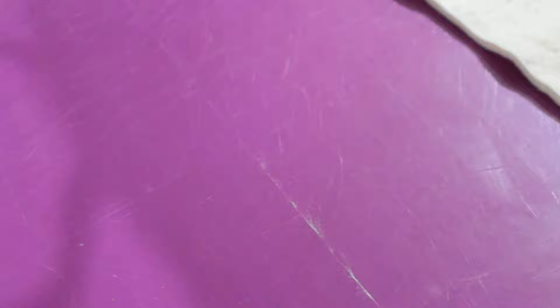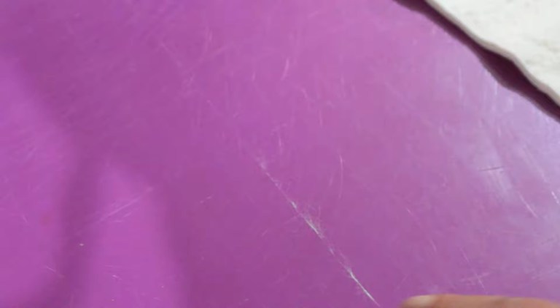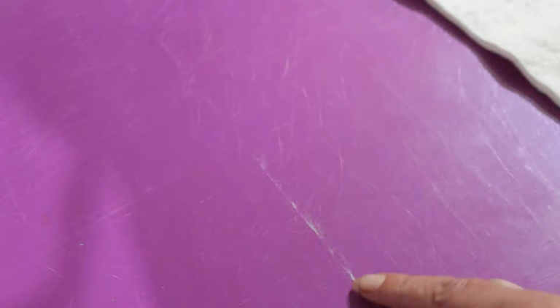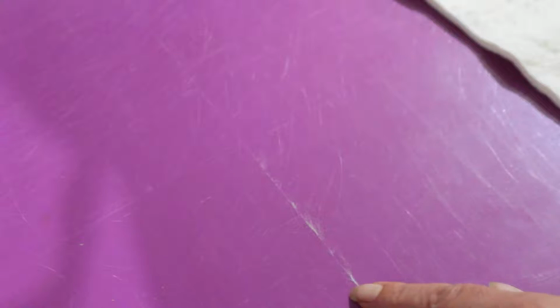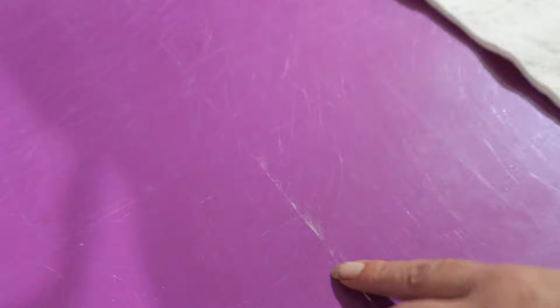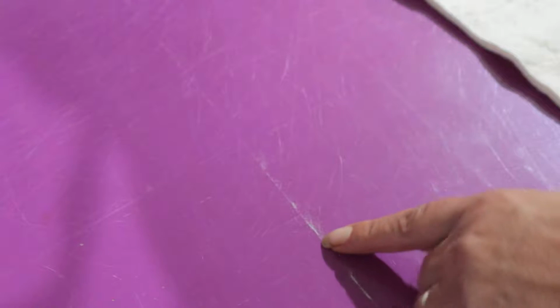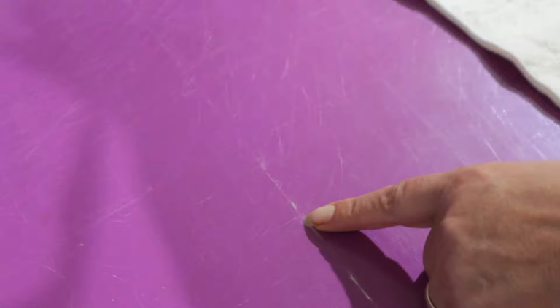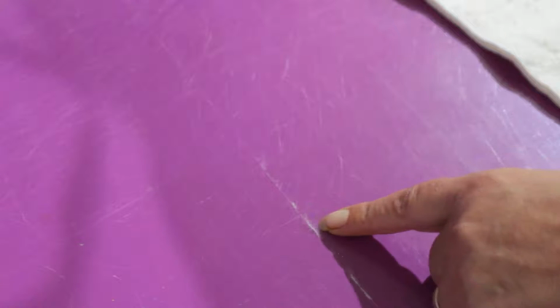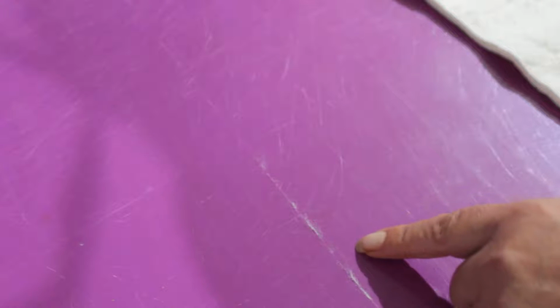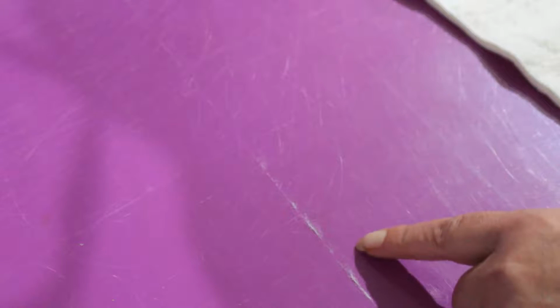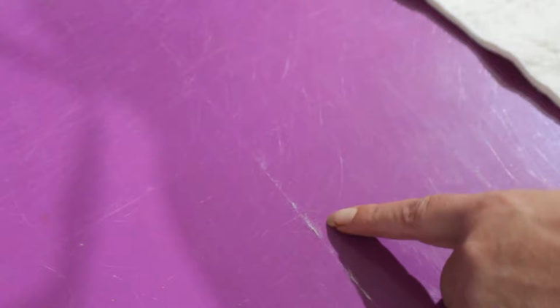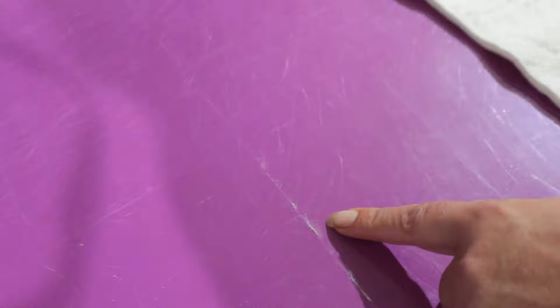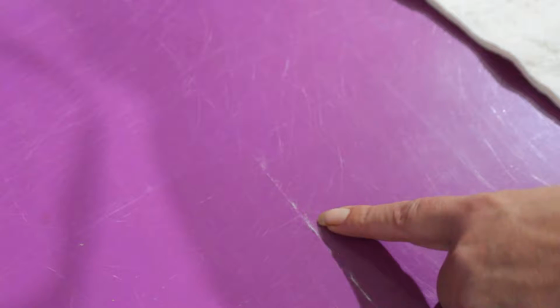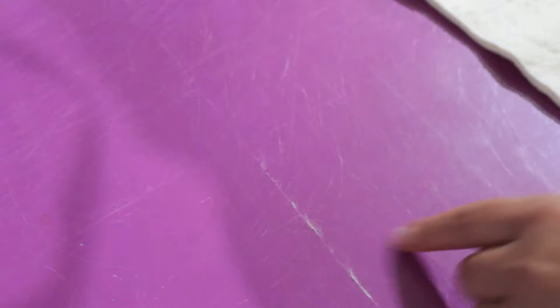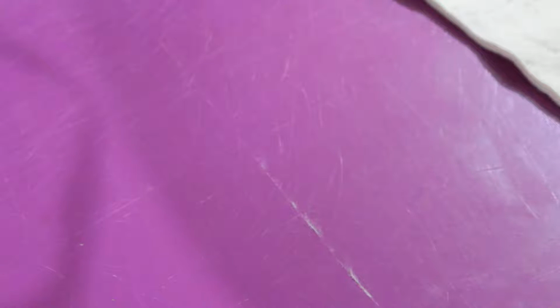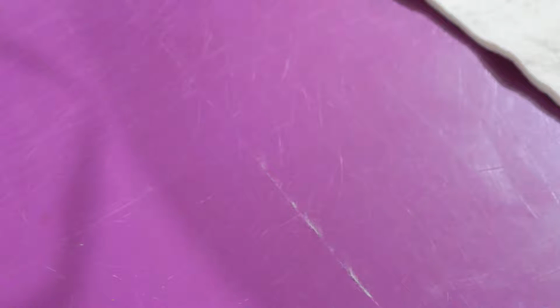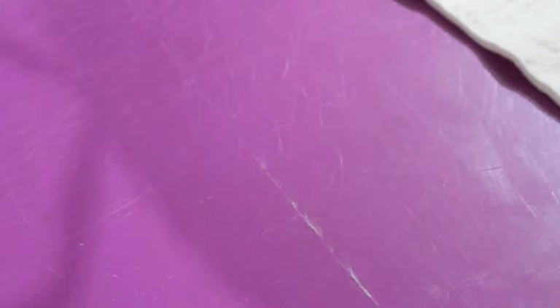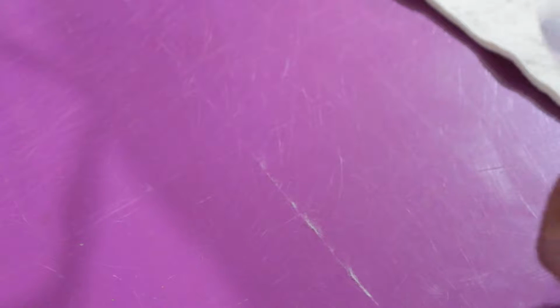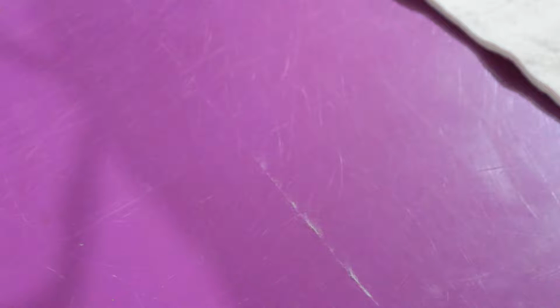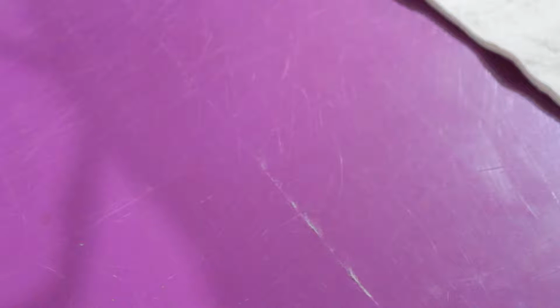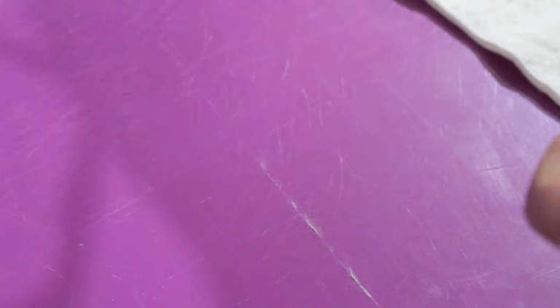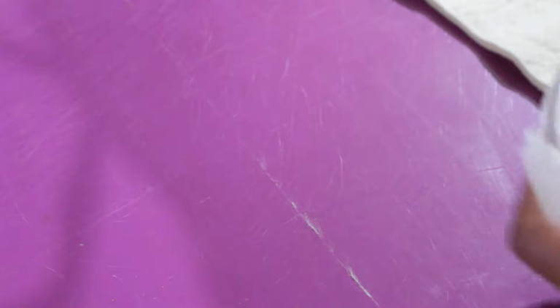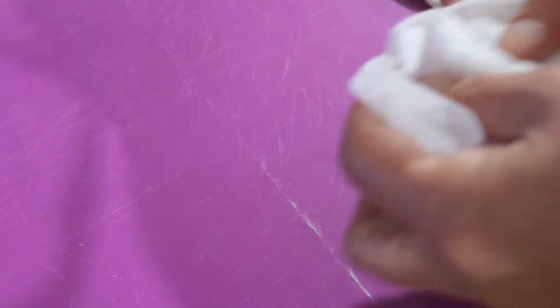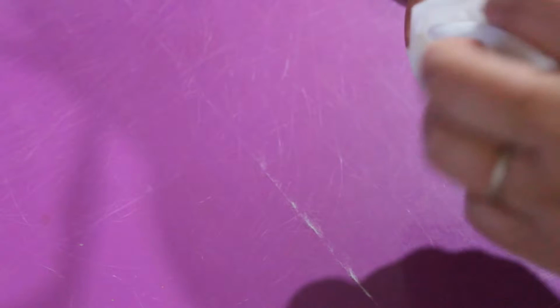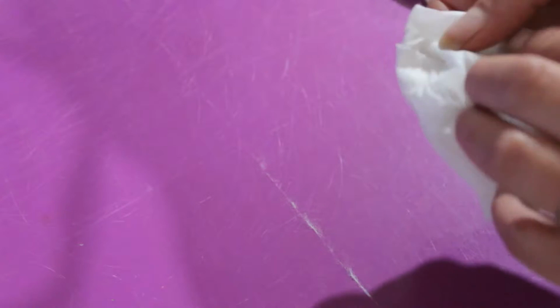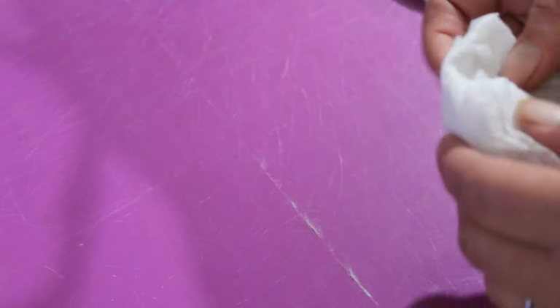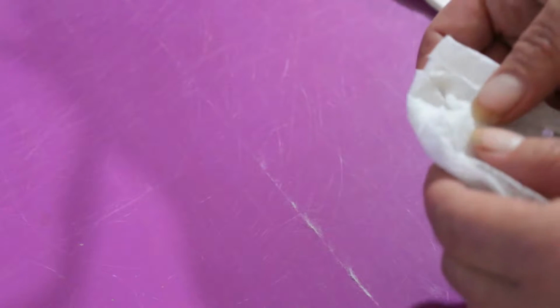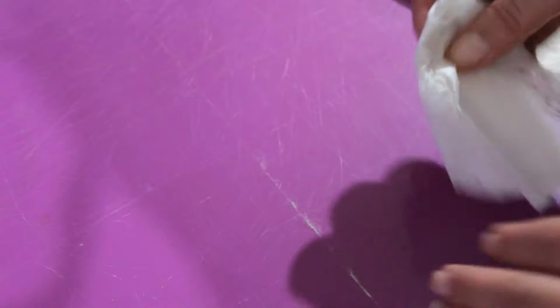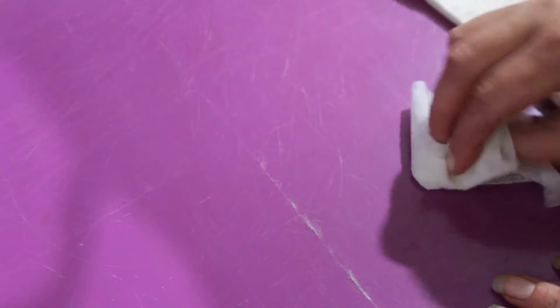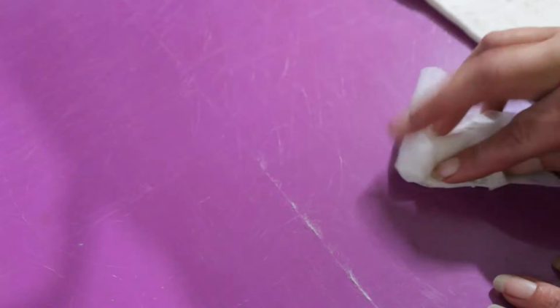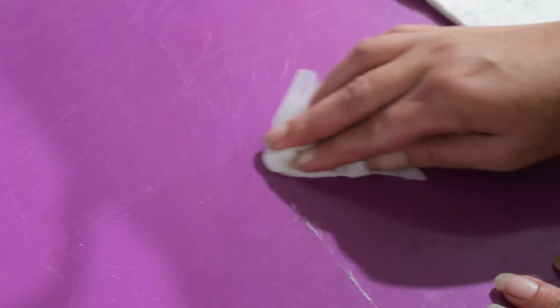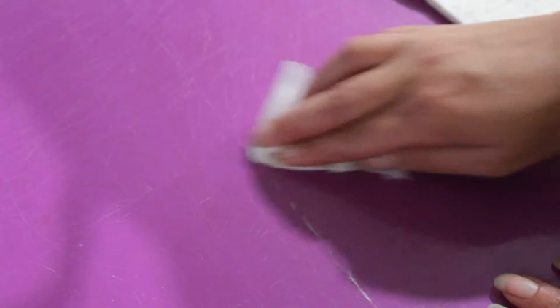We have the fuzz from the batting that's caught here in my mat, and this will not allow my mat to heal. So I take a dryer sheet — whether it's used or new, it doesn't matter.